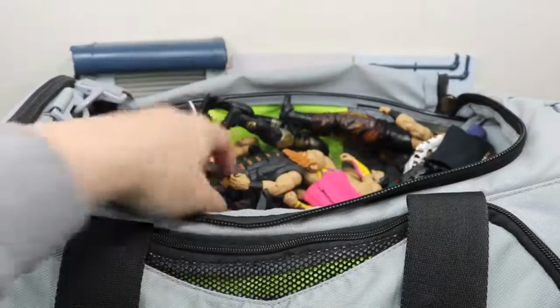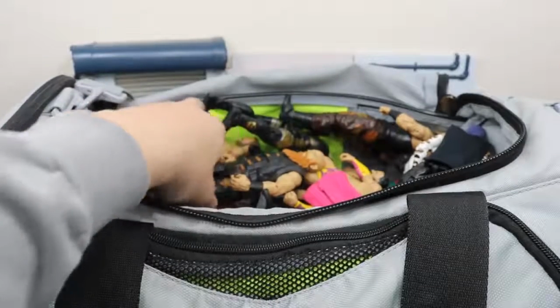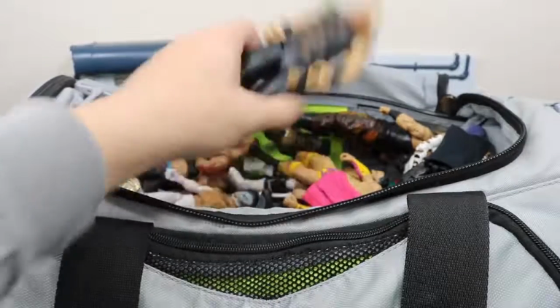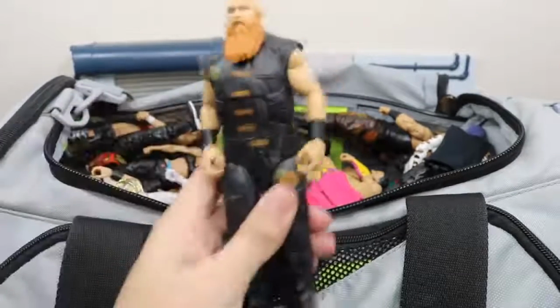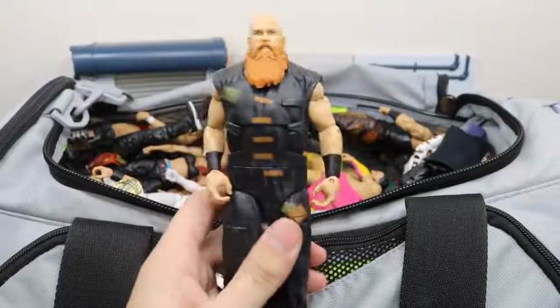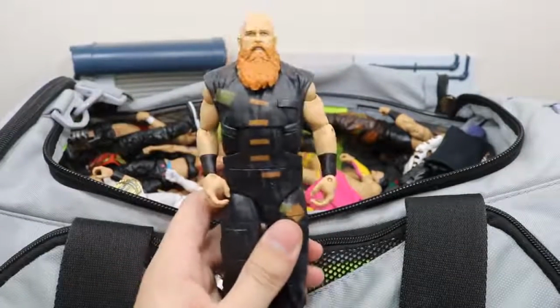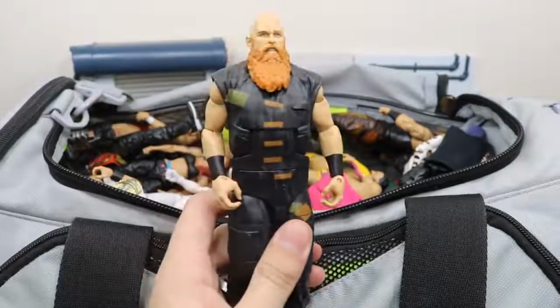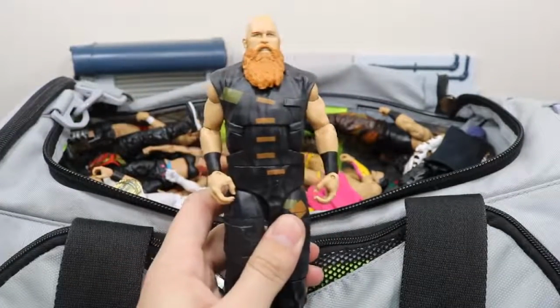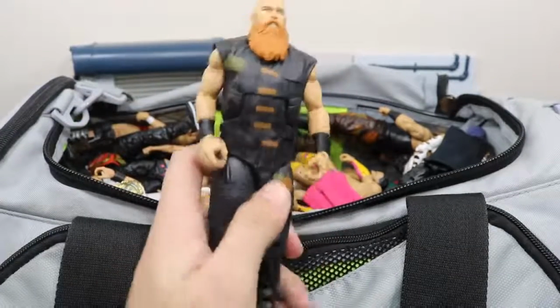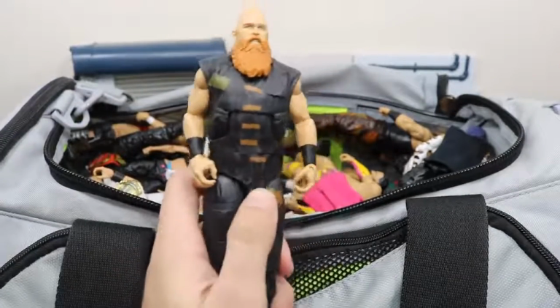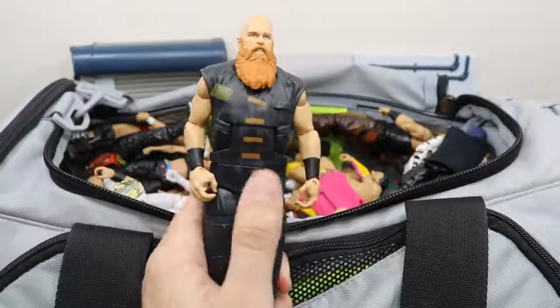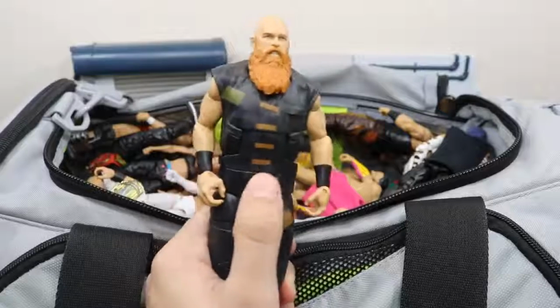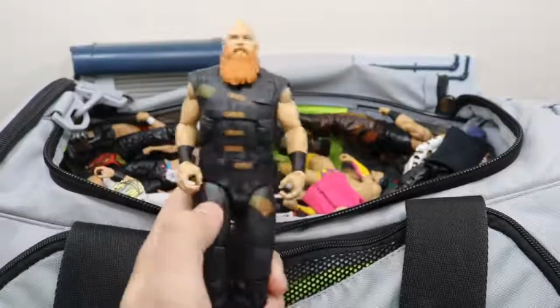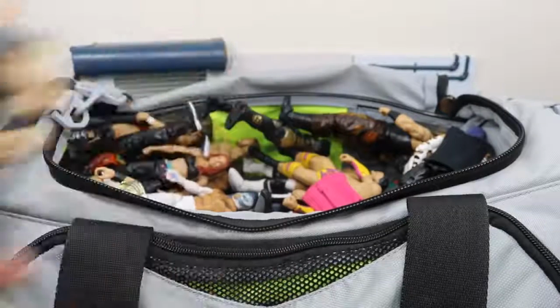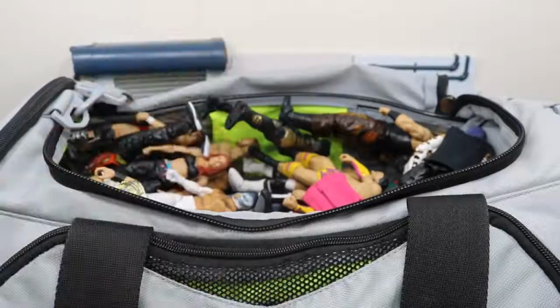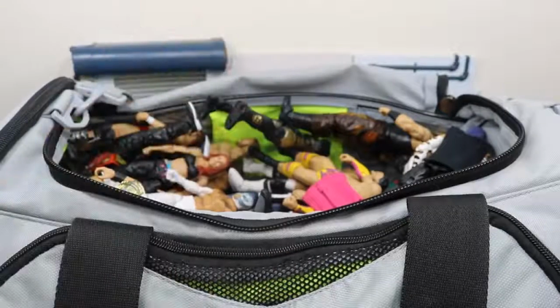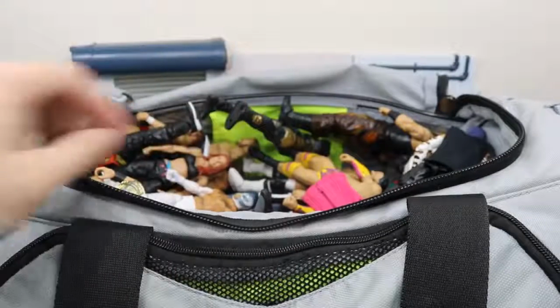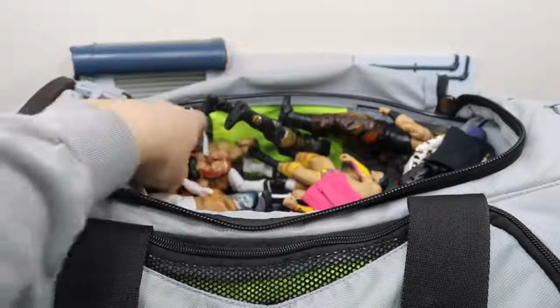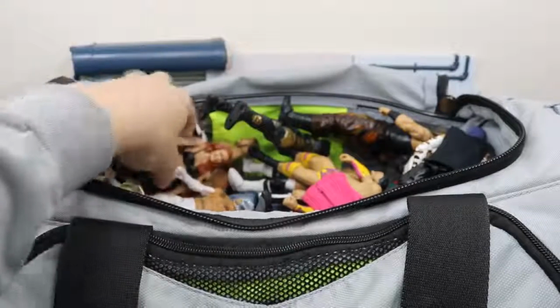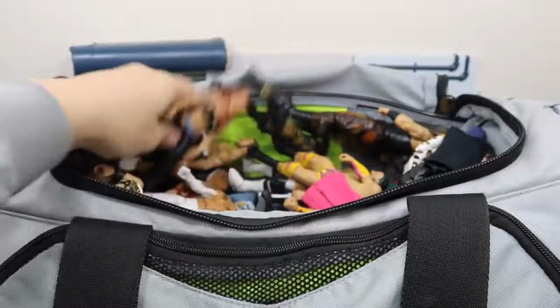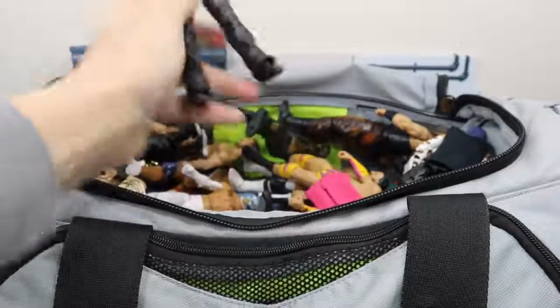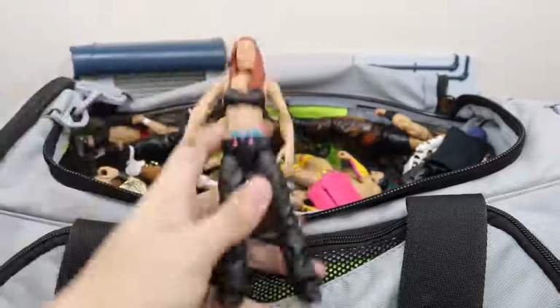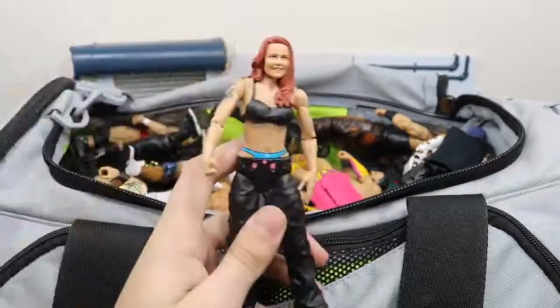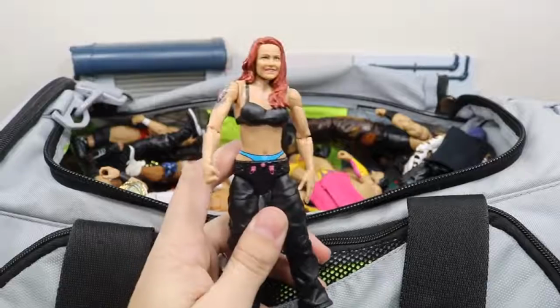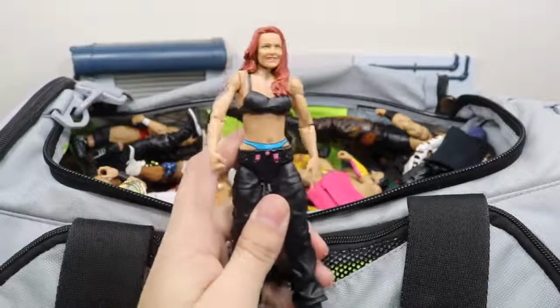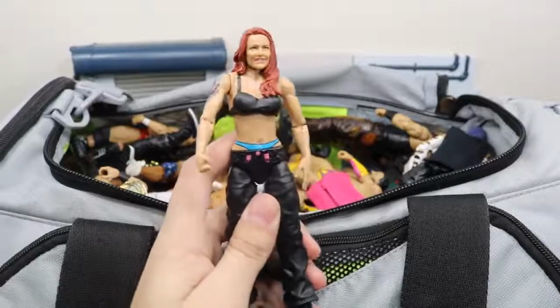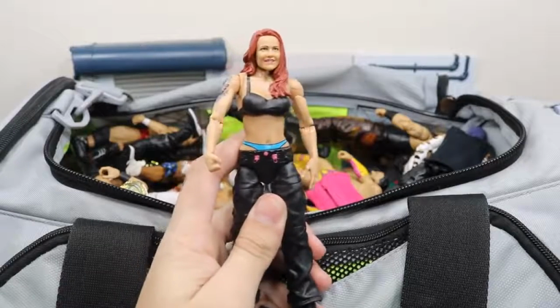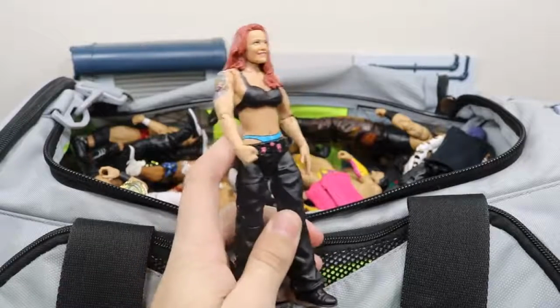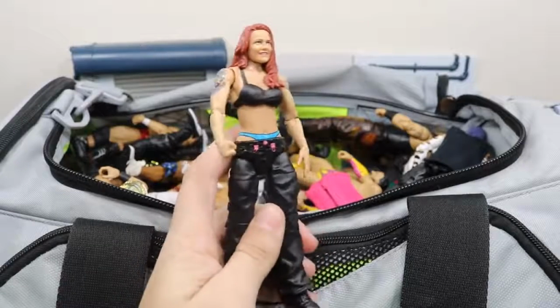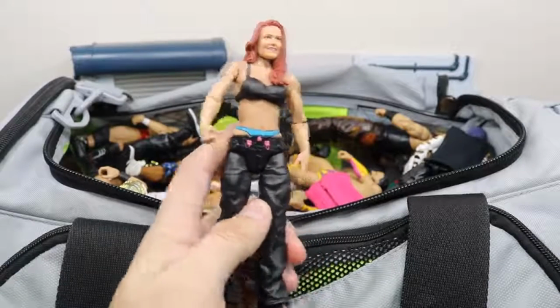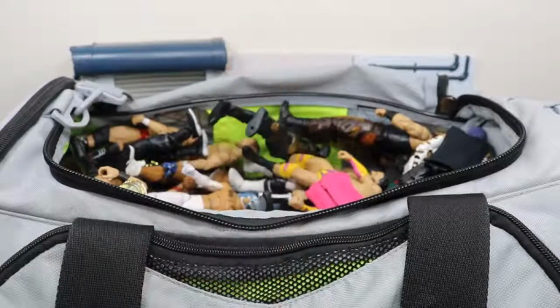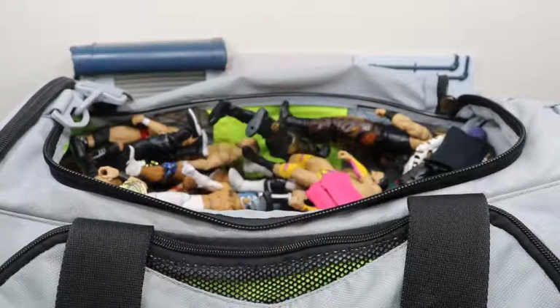Up next we have this Elite 48 Eric Rowan, which I like — it's a lot better than the first one. I like the black attire much better than the green. Next we have the Elite 40 Lita. It was very awesome to see her return in the first ever Women's Royal Rumble.